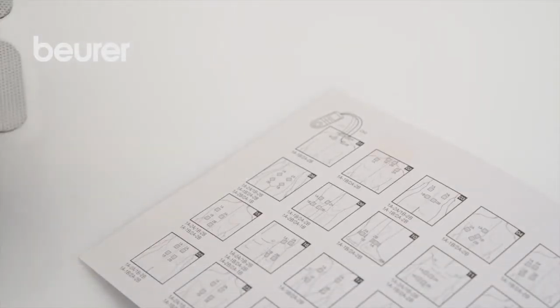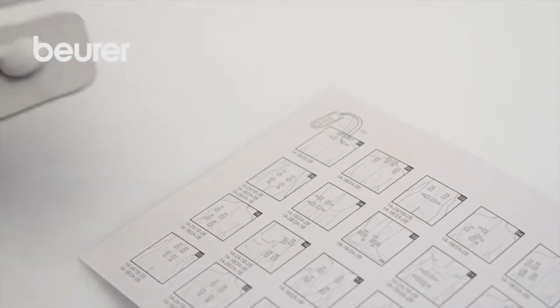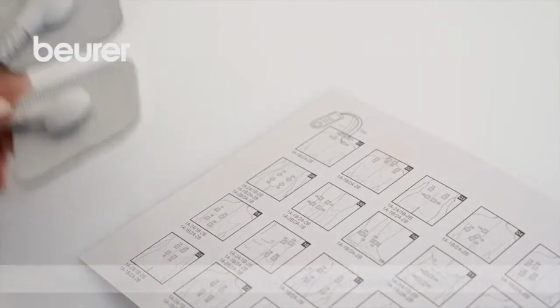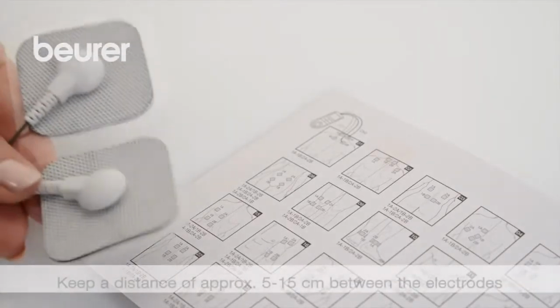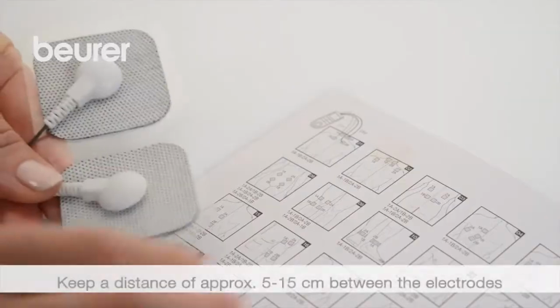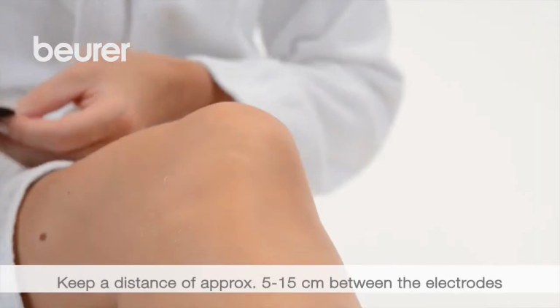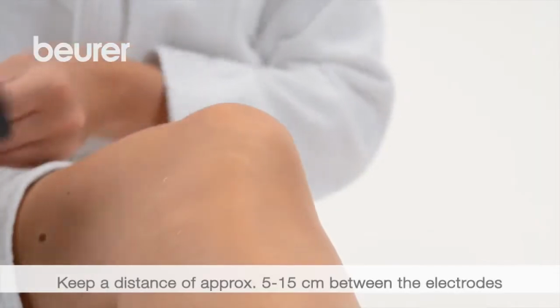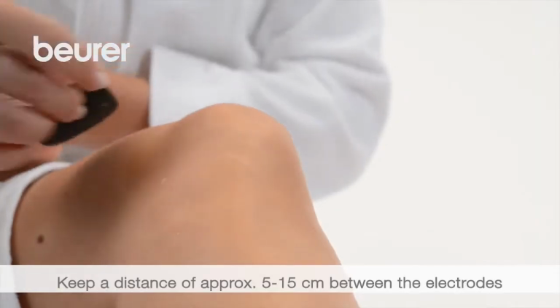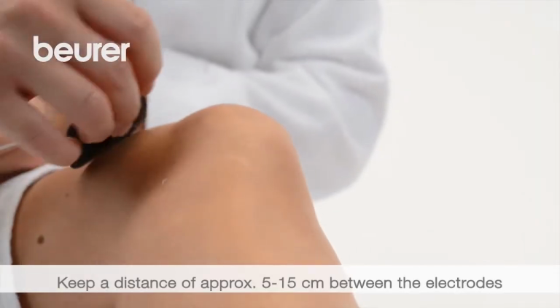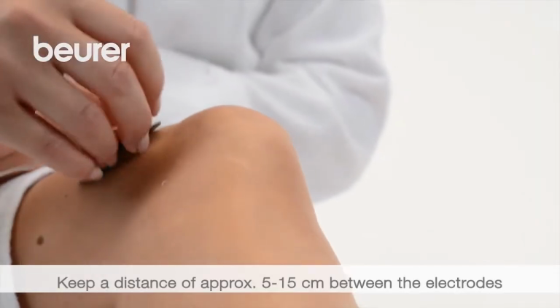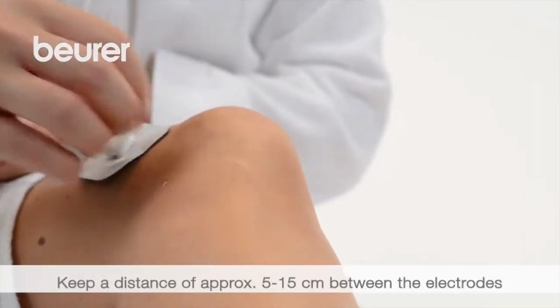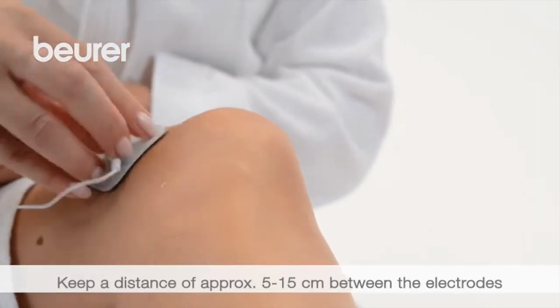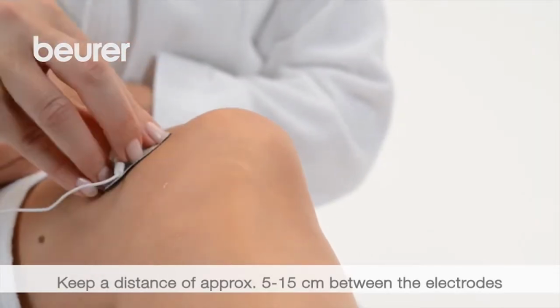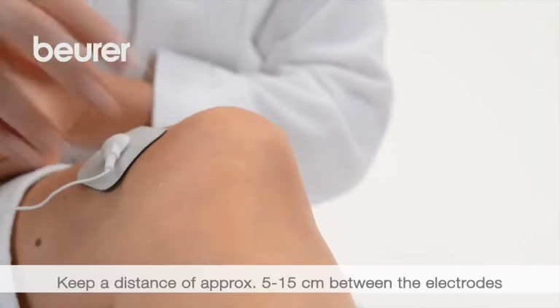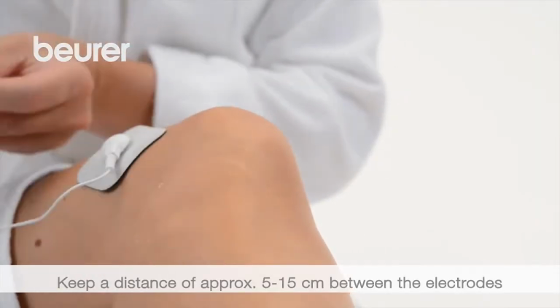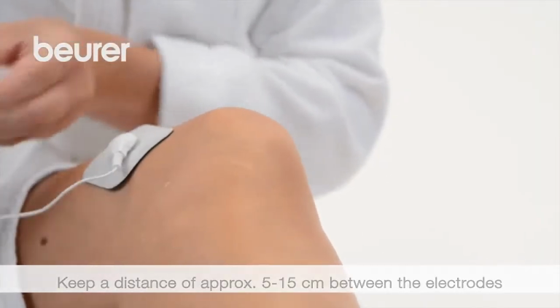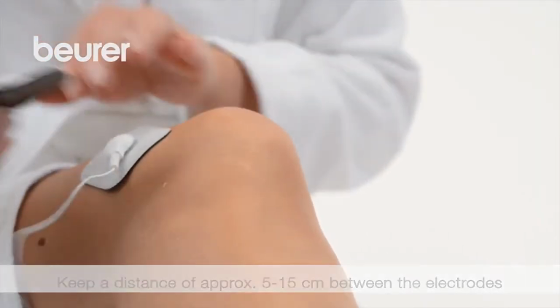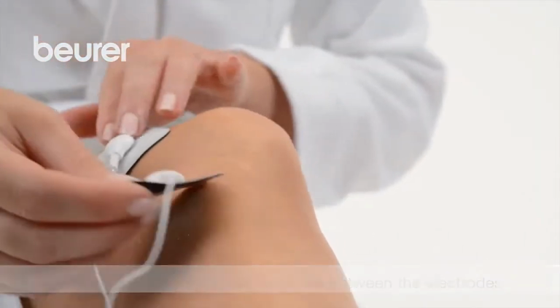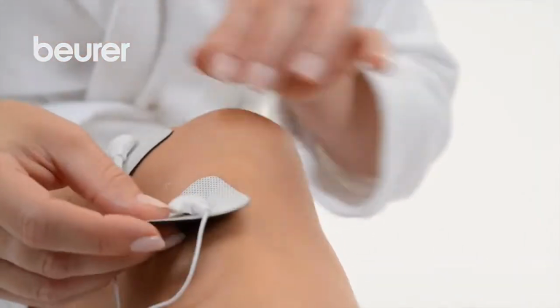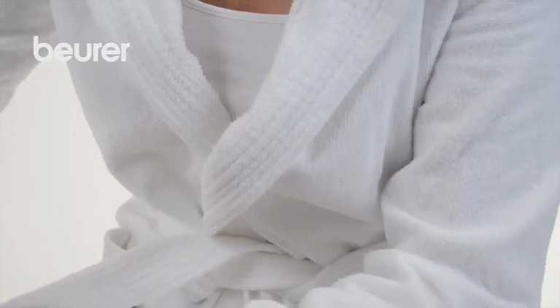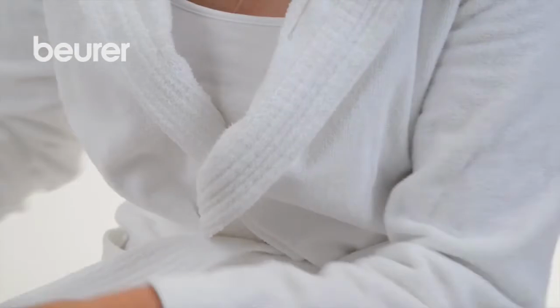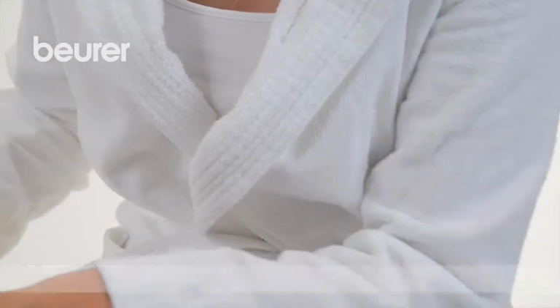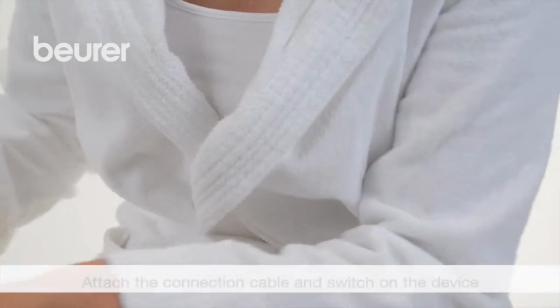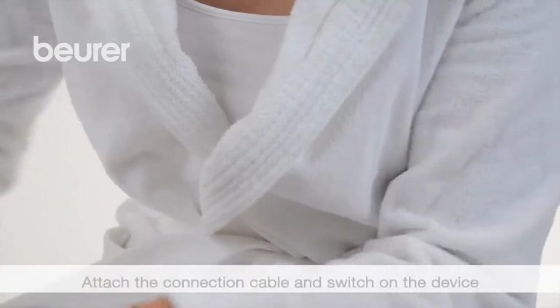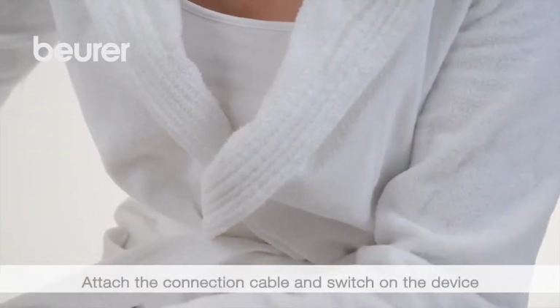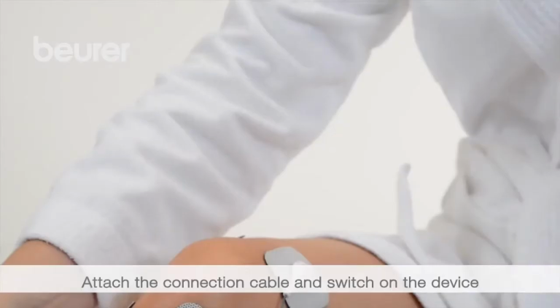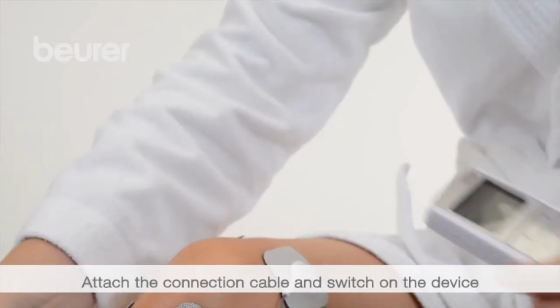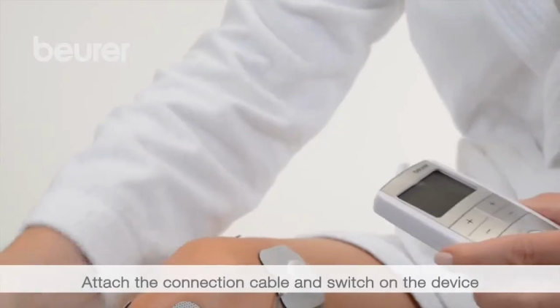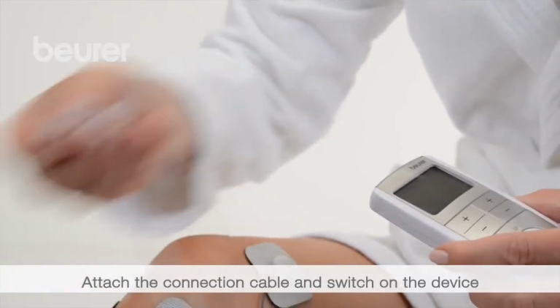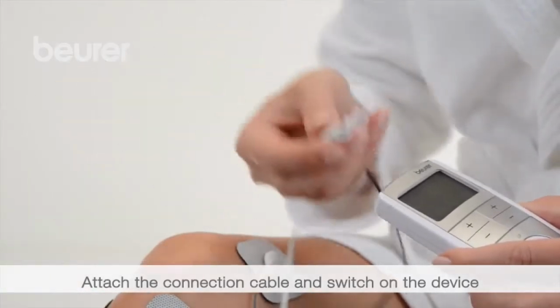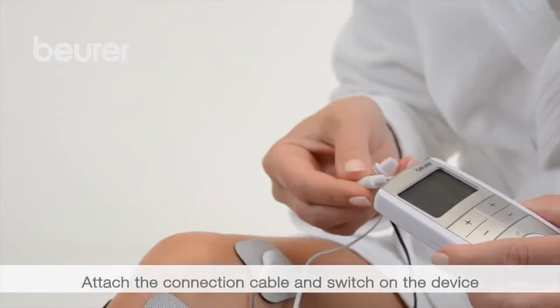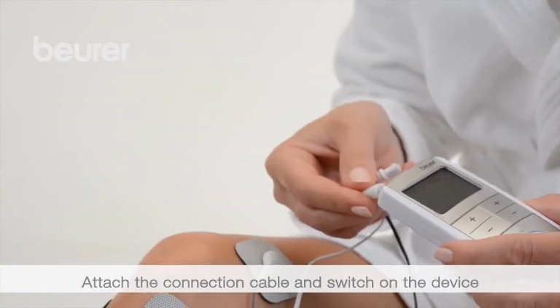Please ensure that a distance of 5 to 15 cm between the electrodes is maintained. Connect the connection cable with the device and switch it on.